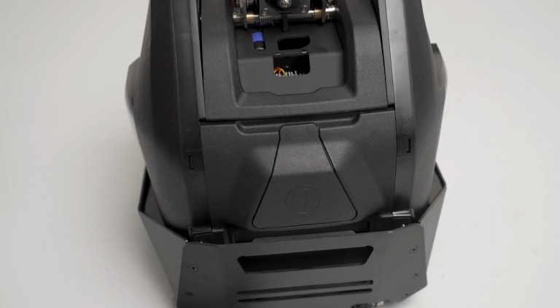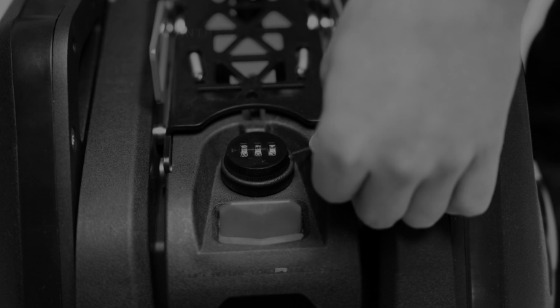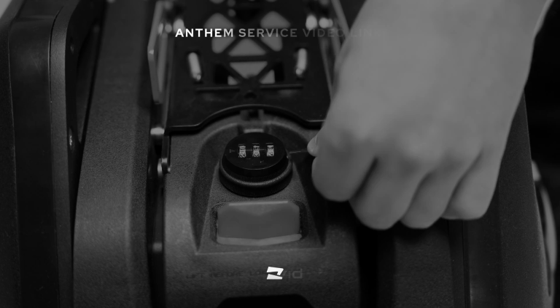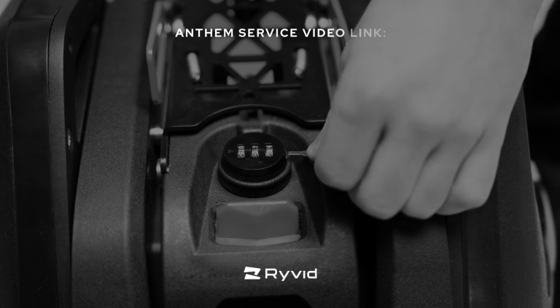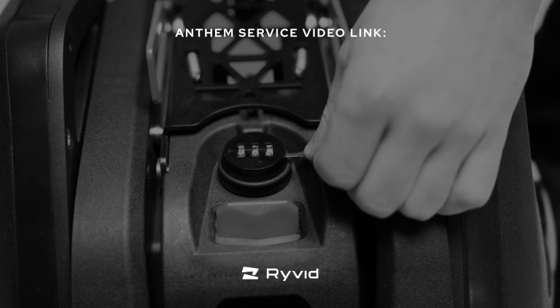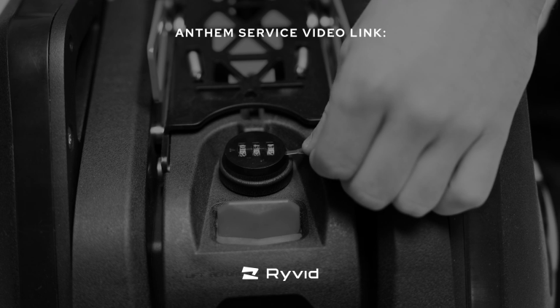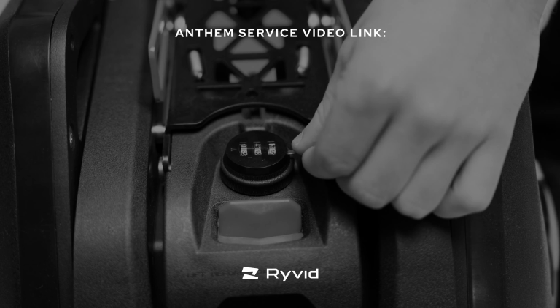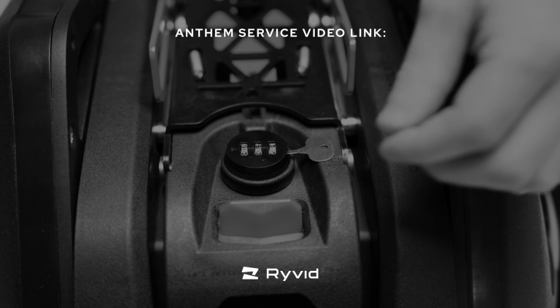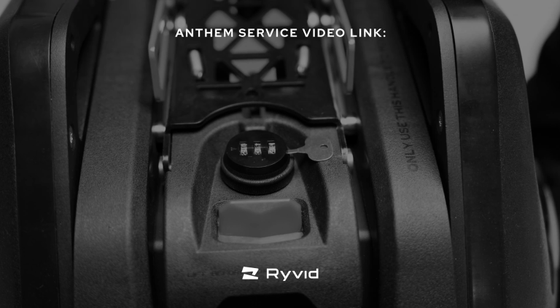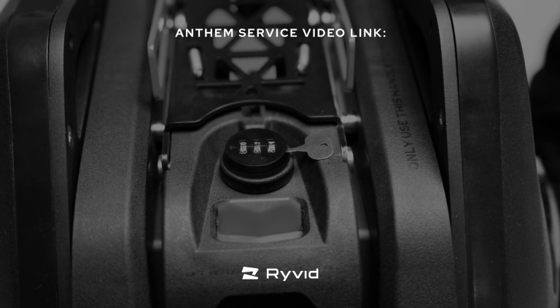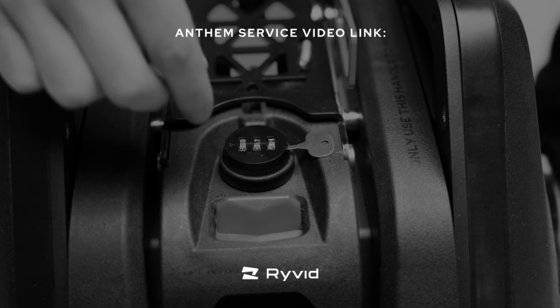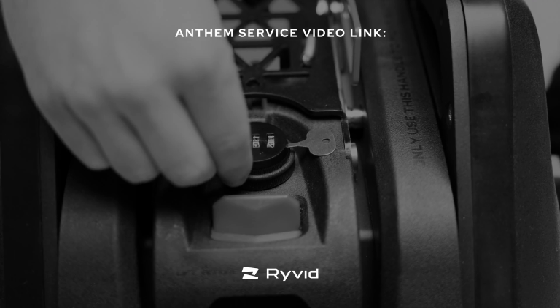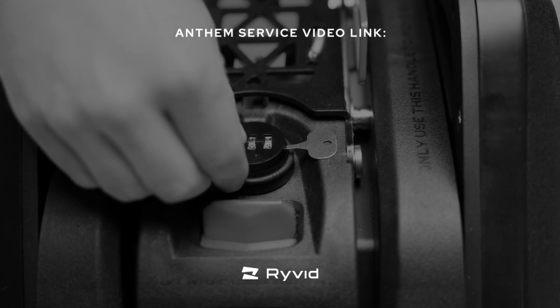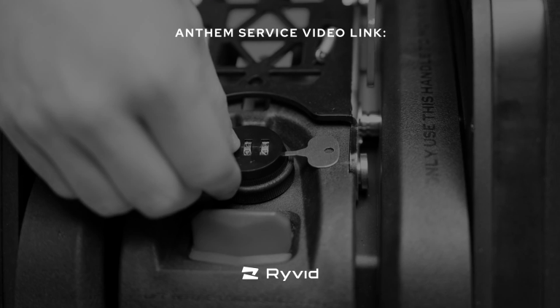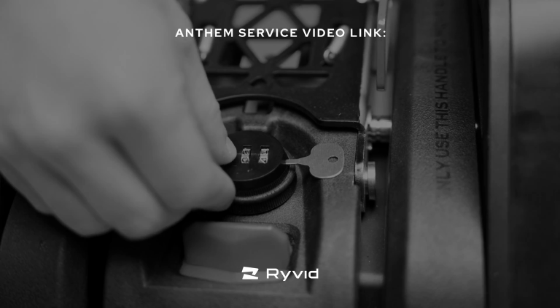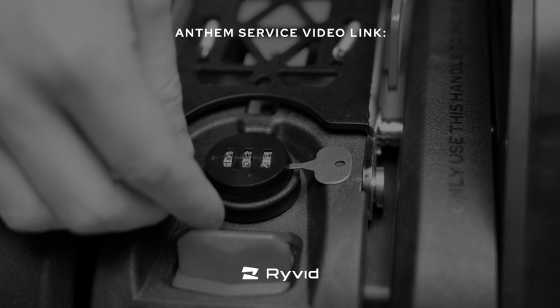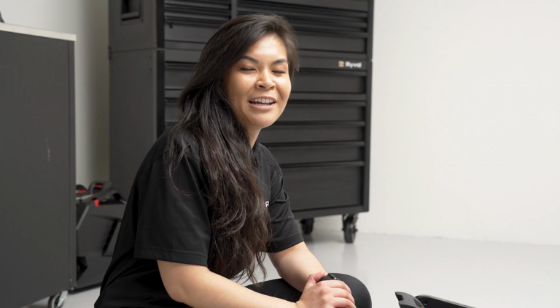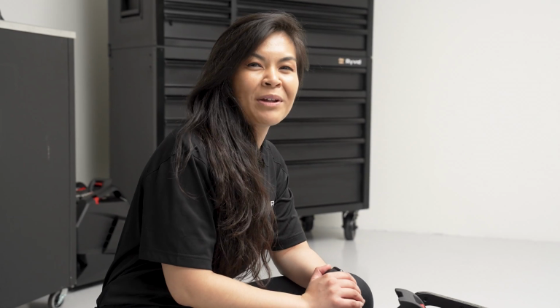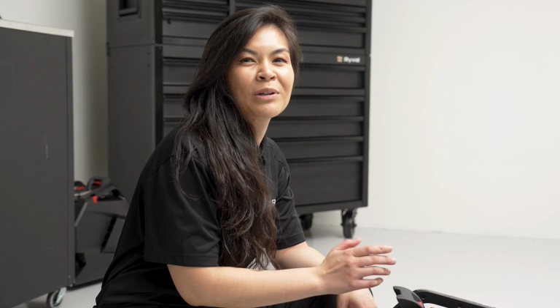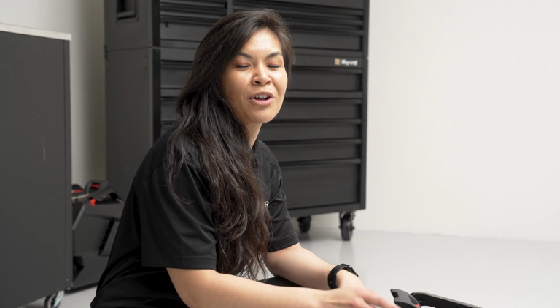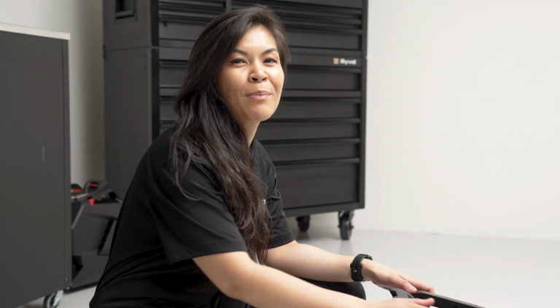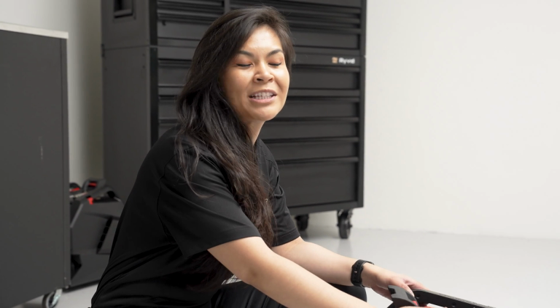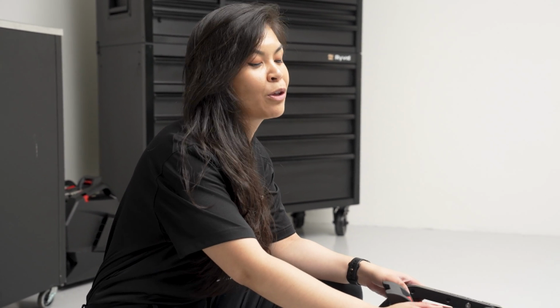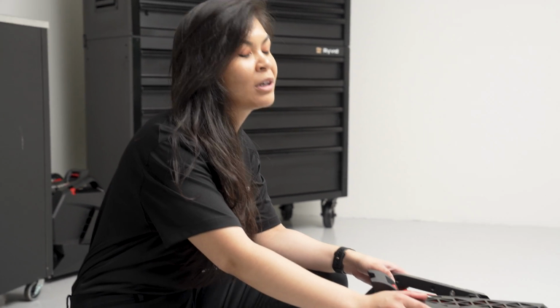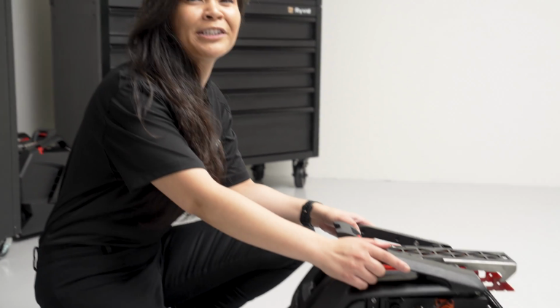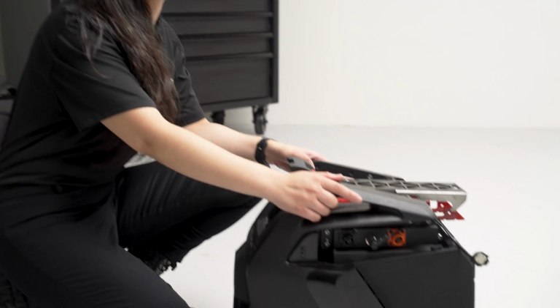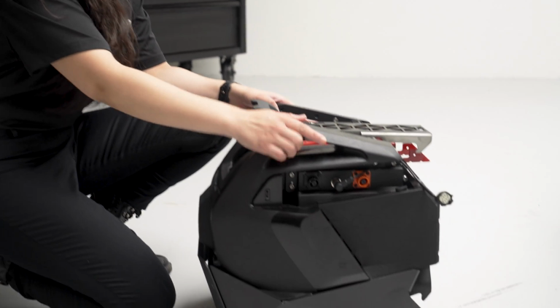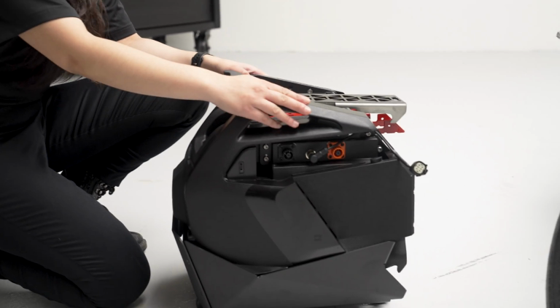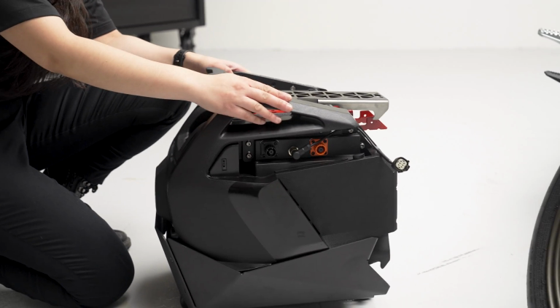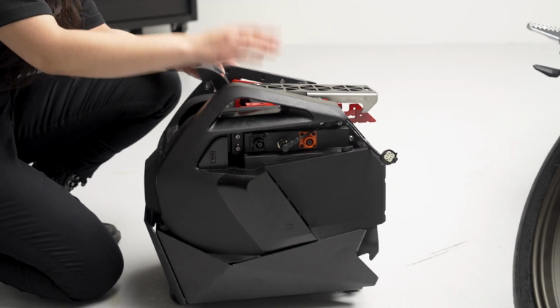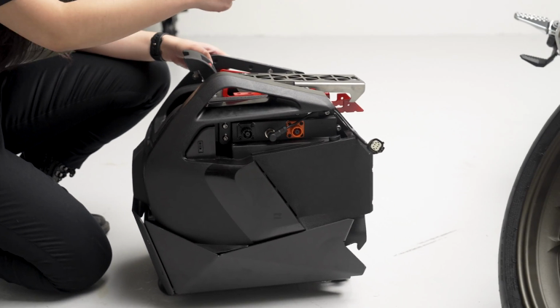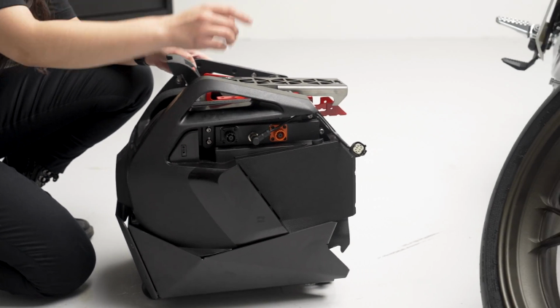For information on how to reset the battery combination lock, please navigate to our separate service video. Now we're ready to reinstall our battery to the Anthem. Step one: move the battery back under the bike.